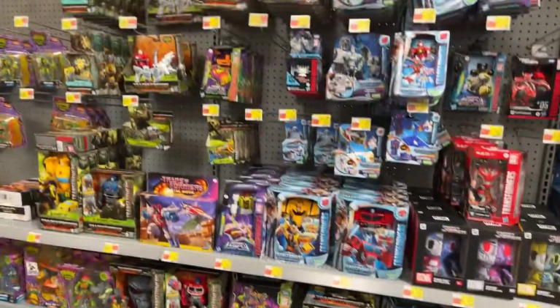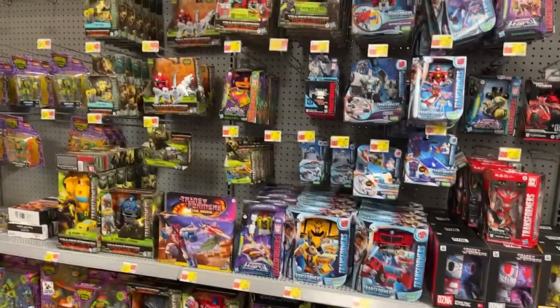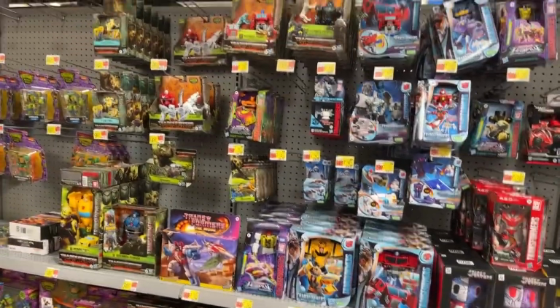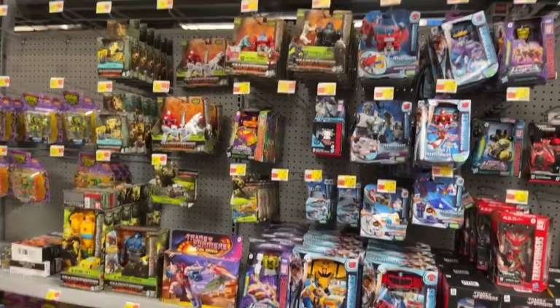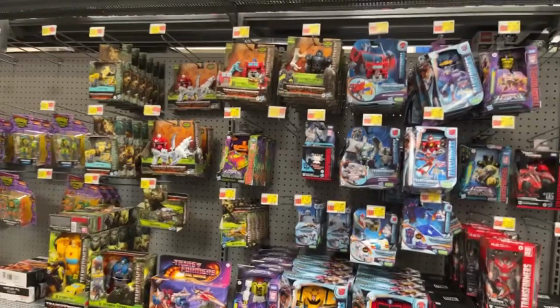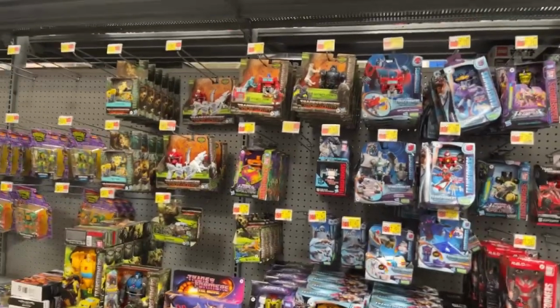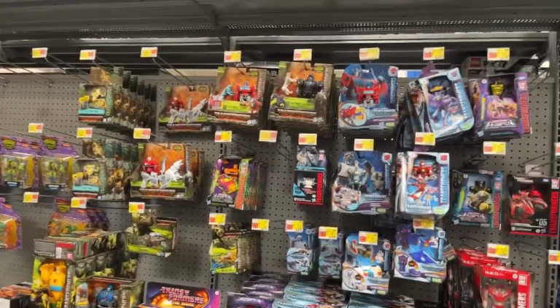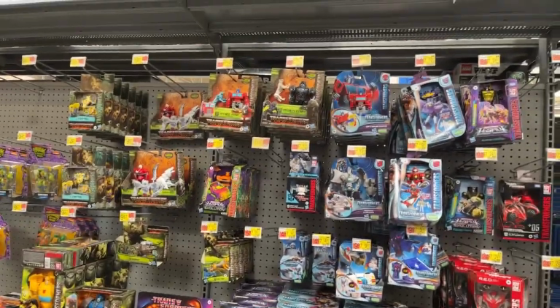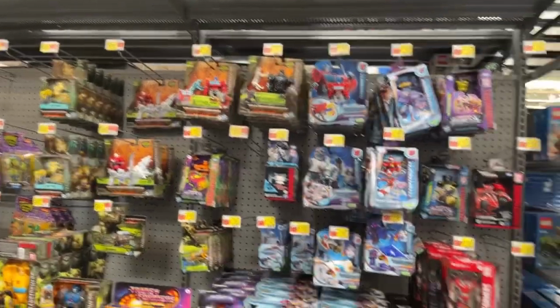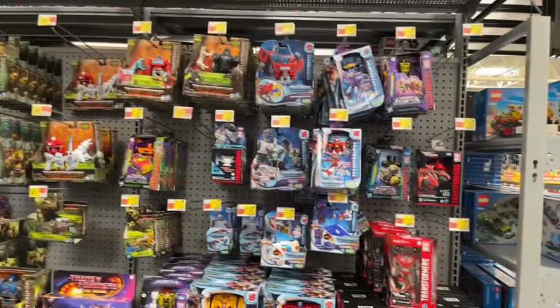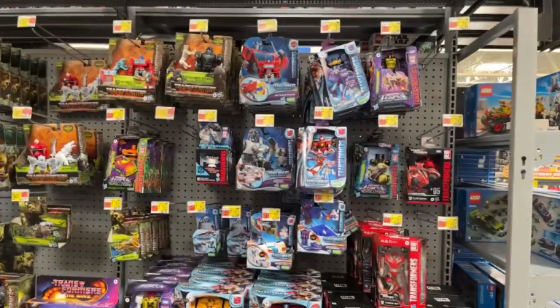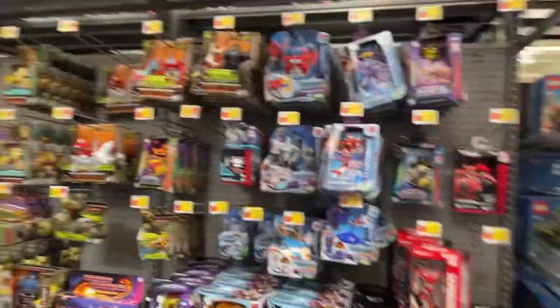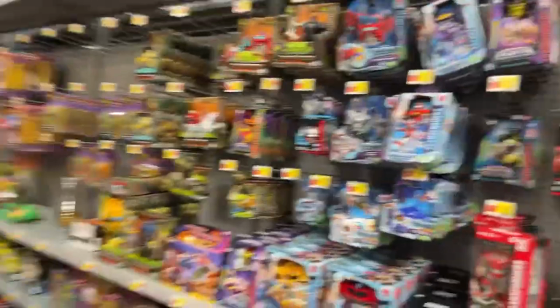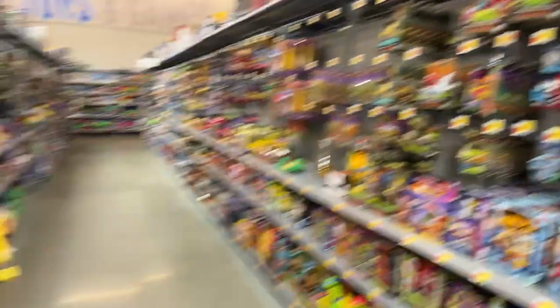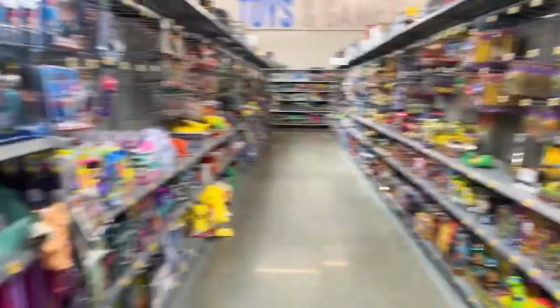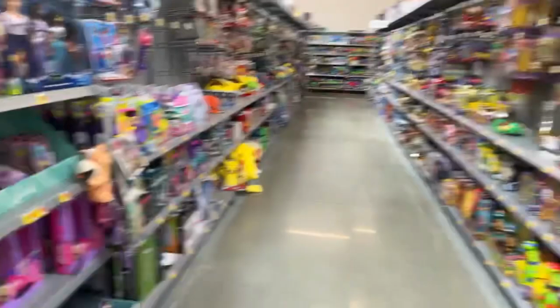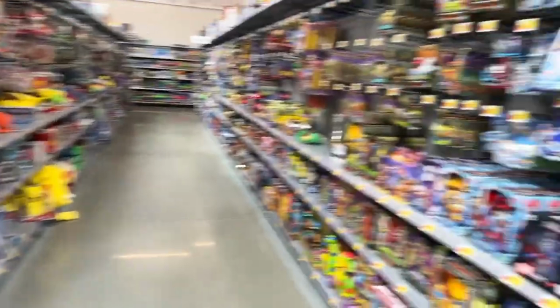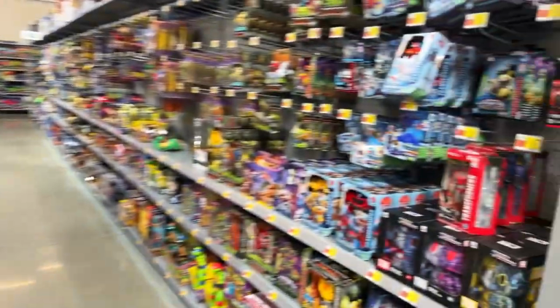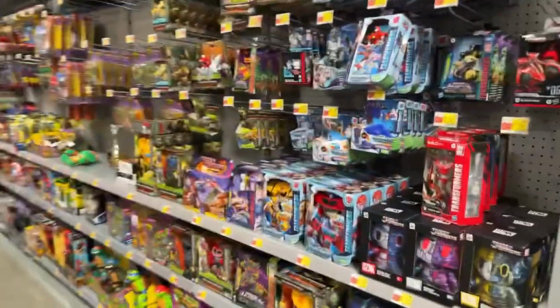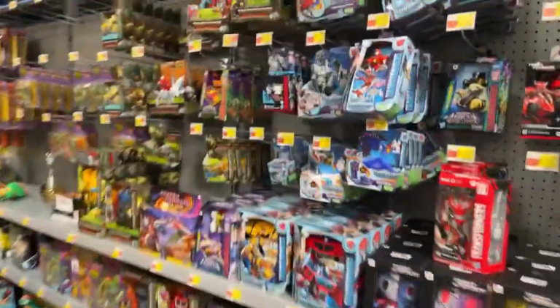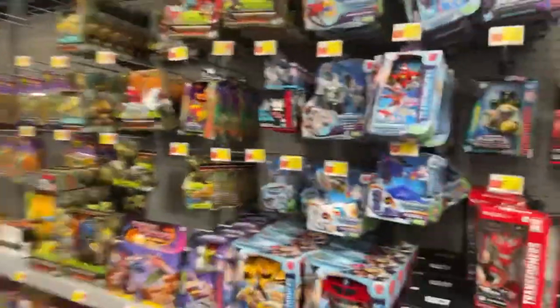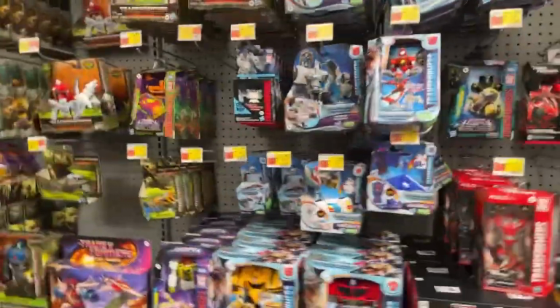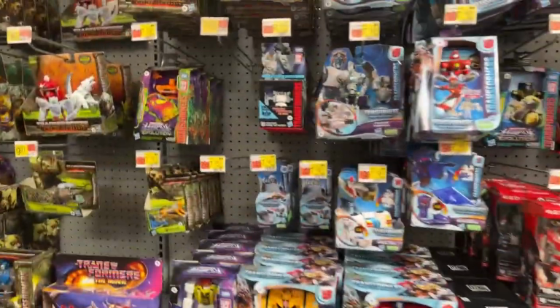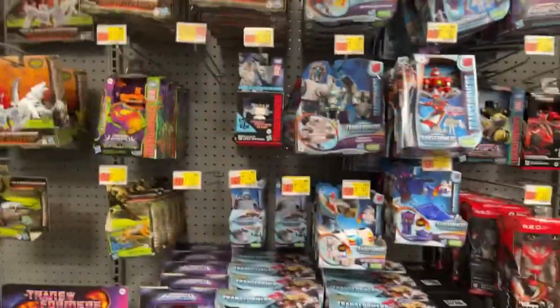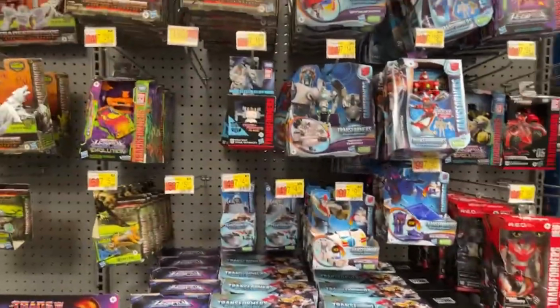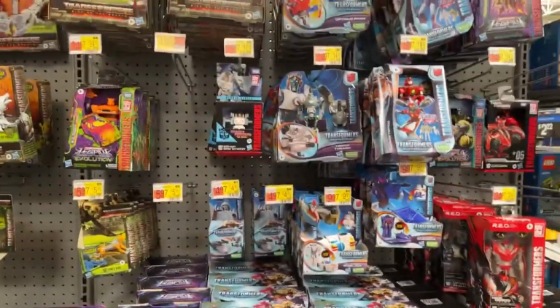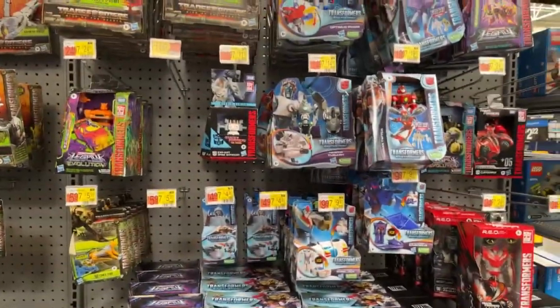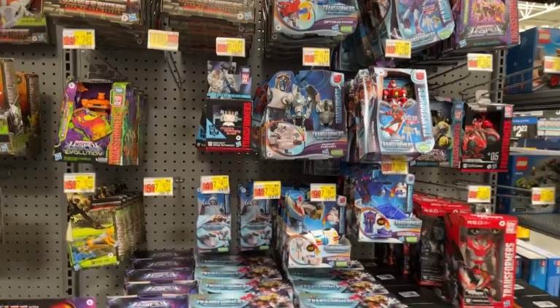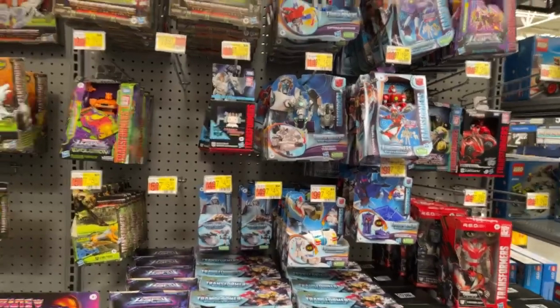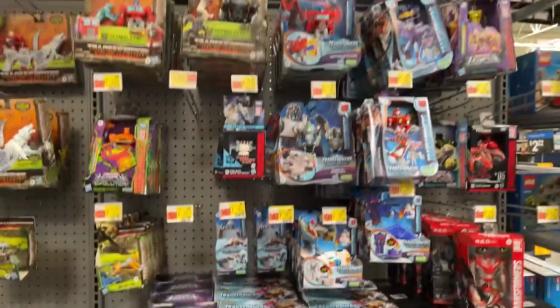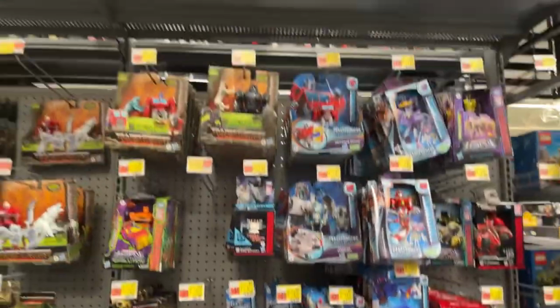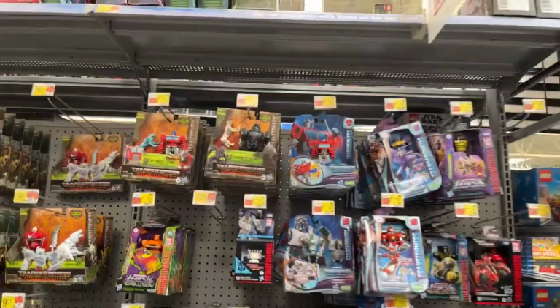Hey, for lifers, Pig for Life back with another toy hunt this week. I had some time to kill so I came into this Walmart and they actually have a bunch of stuff here, so let's take a look.